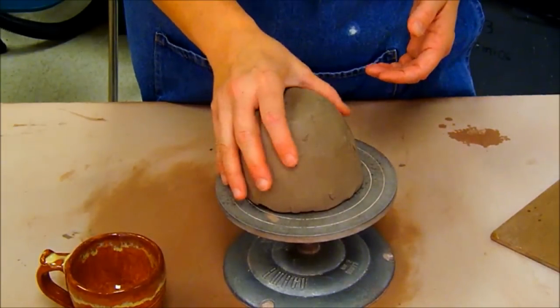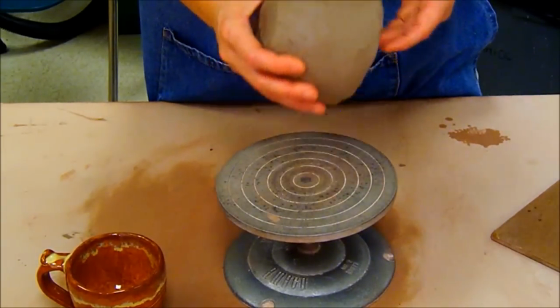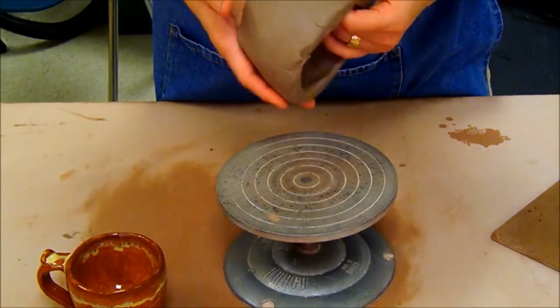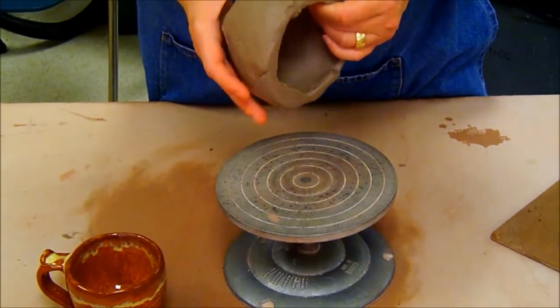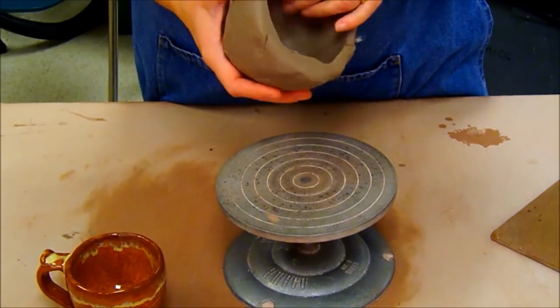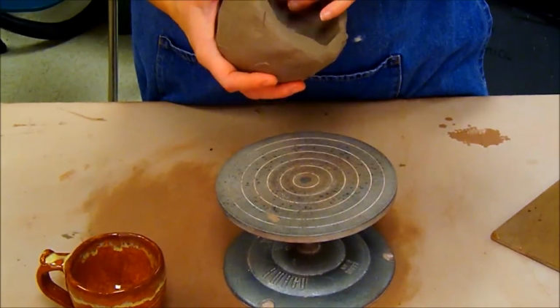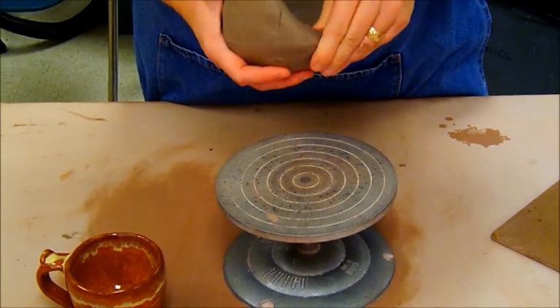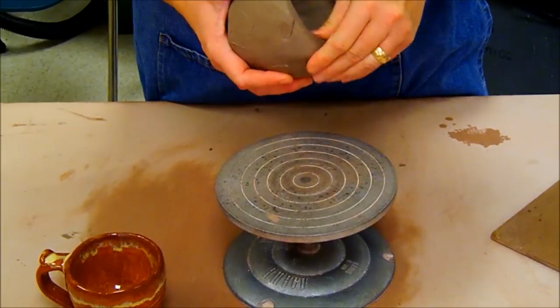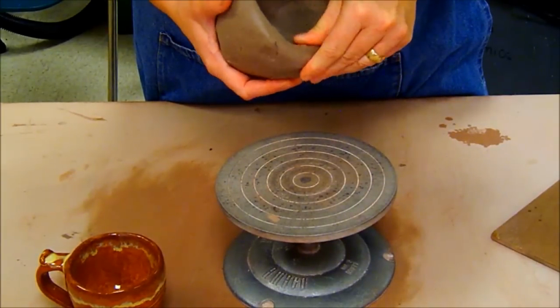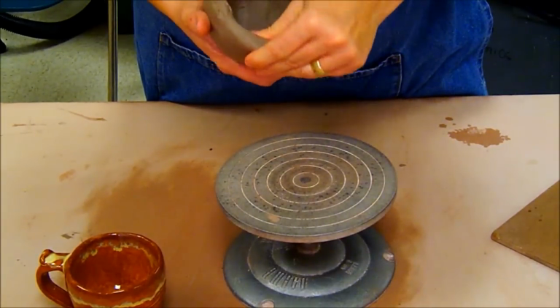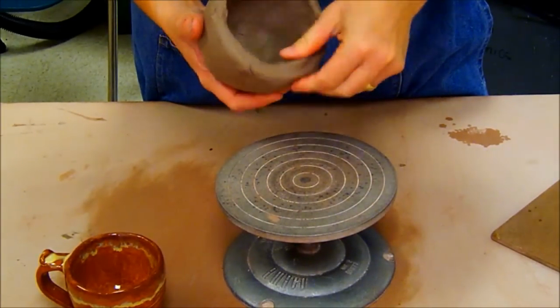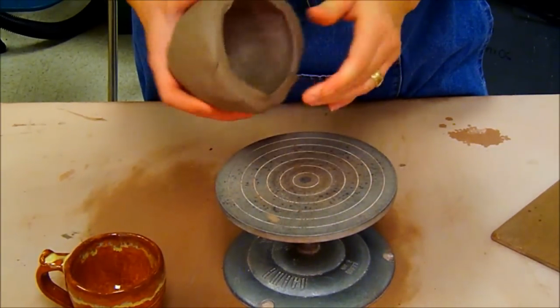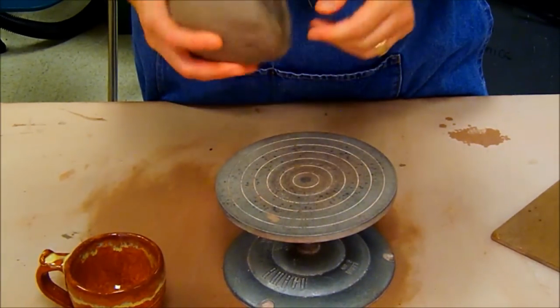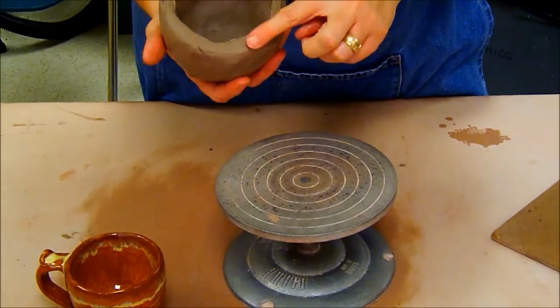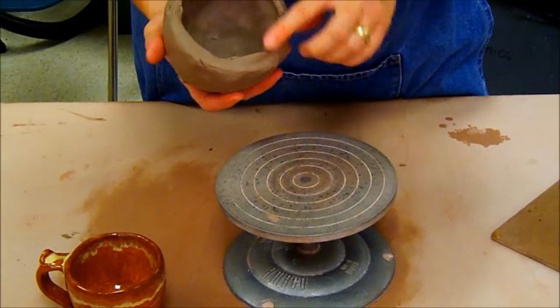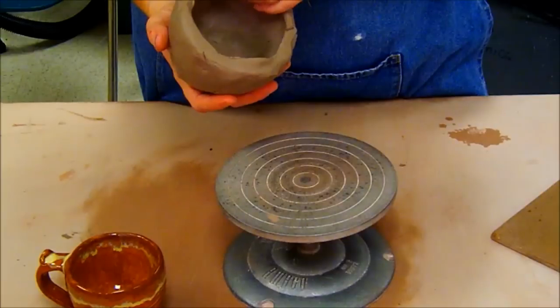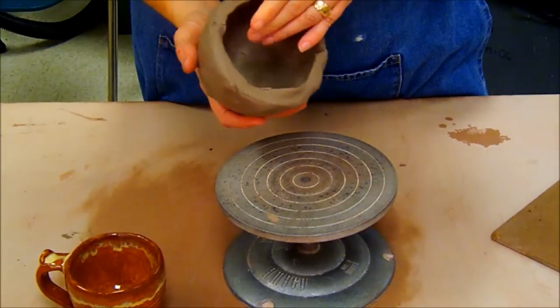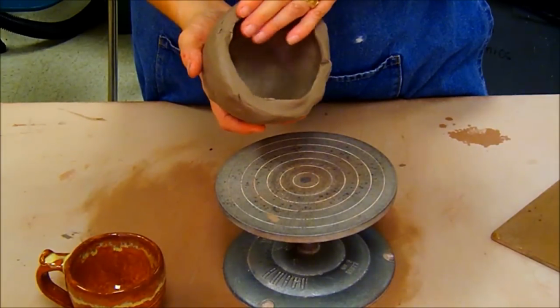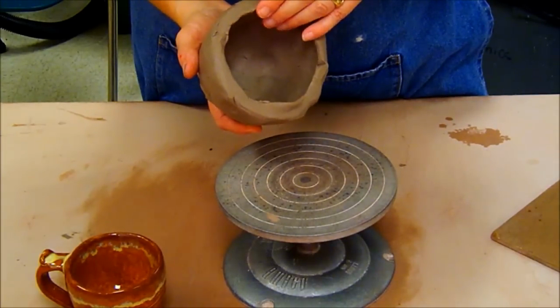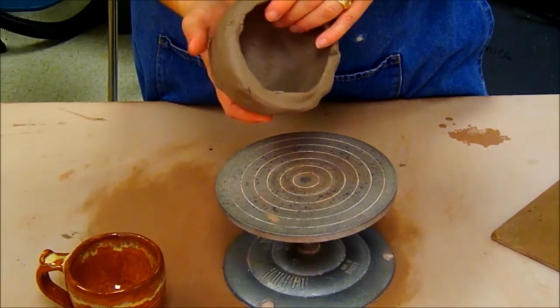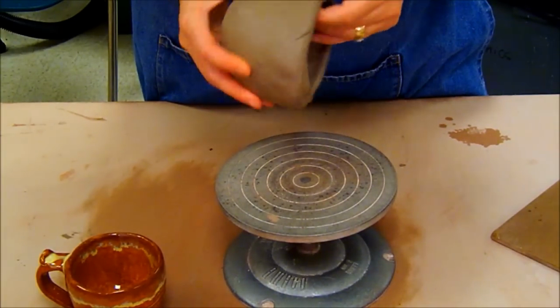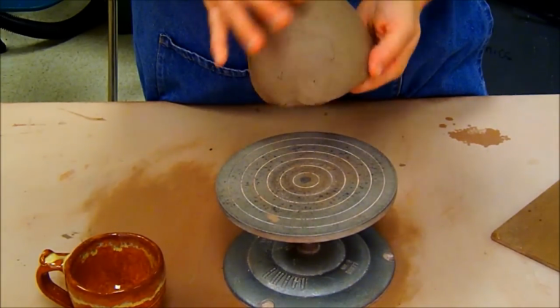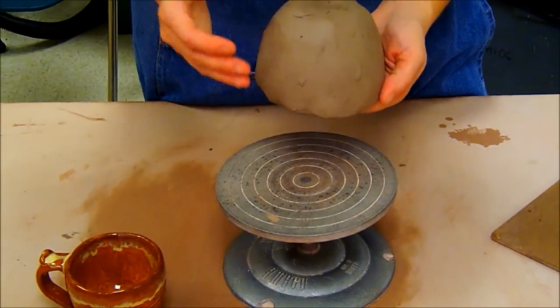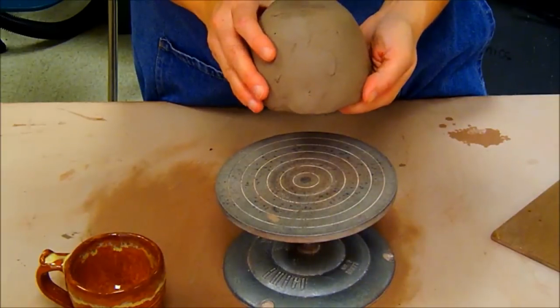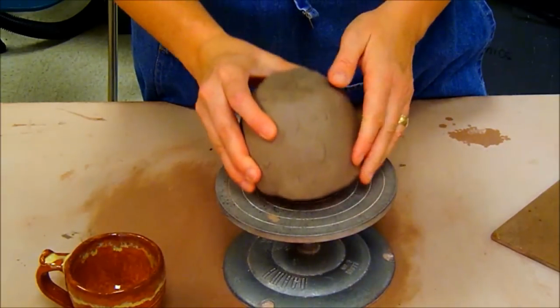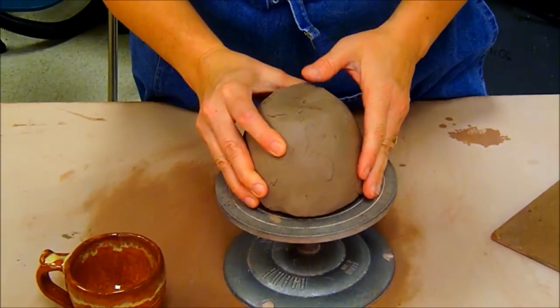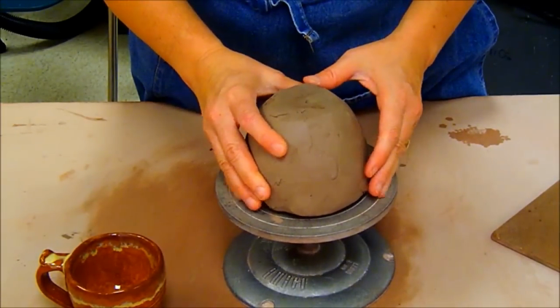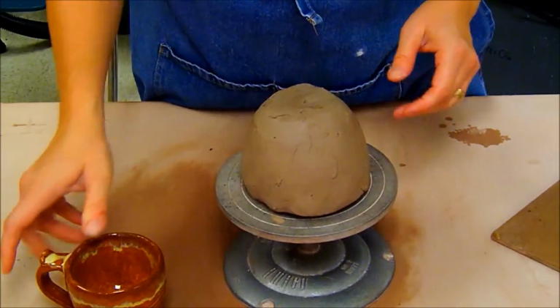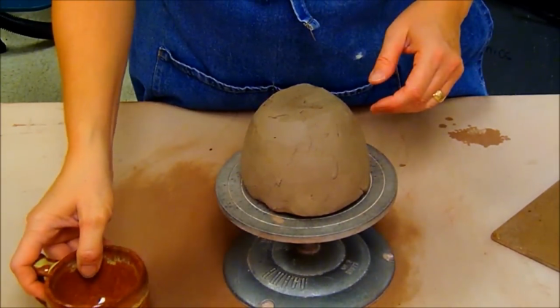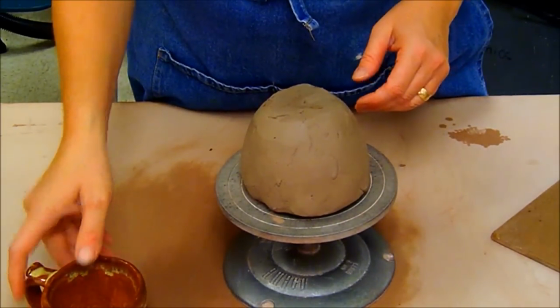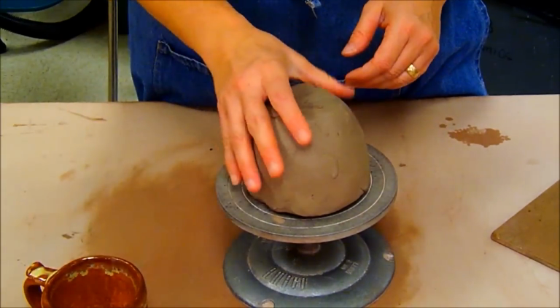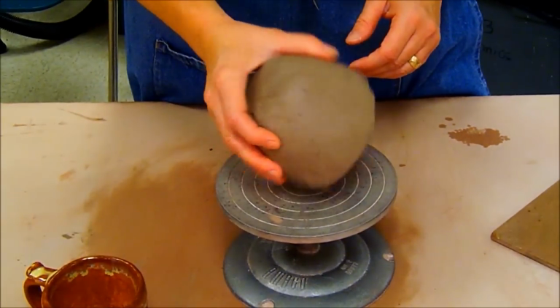I turned it upside down, left it uncovered overnight in the class cabinet, and it is leather hard. This needs a lot of cleaning. You will see that the rim does not look even — it's thick in areas and thin in areas, and it looks a little messy on the outside.